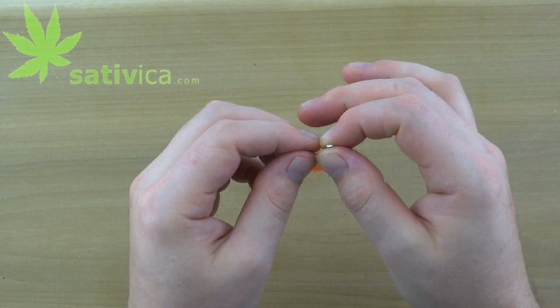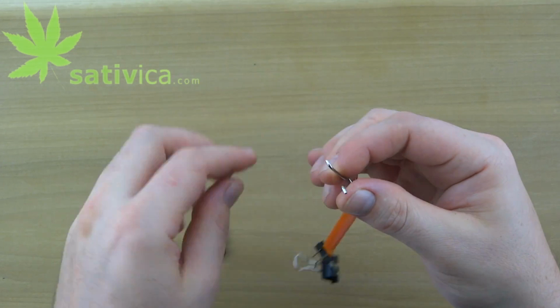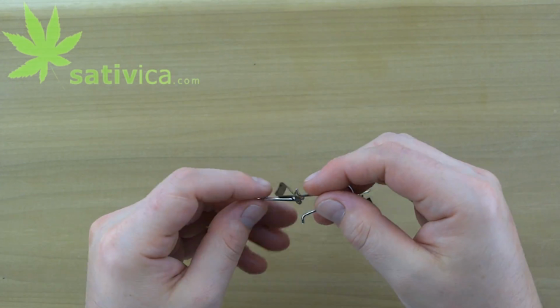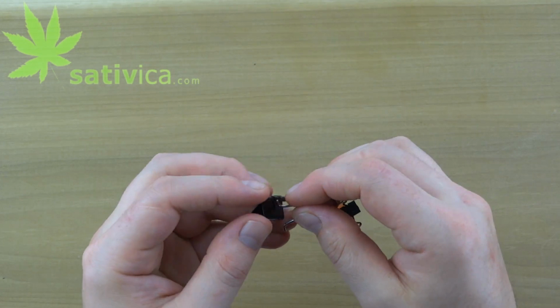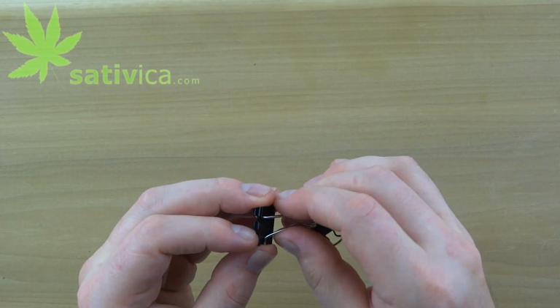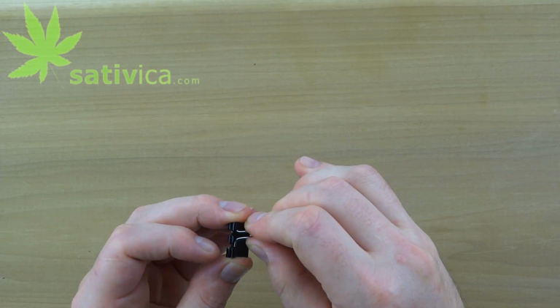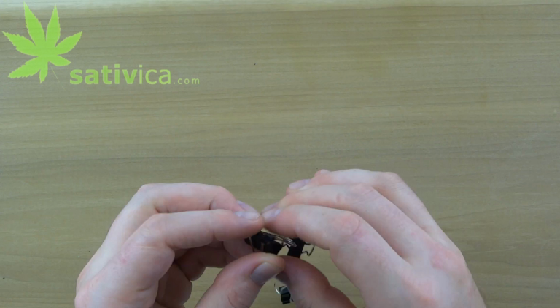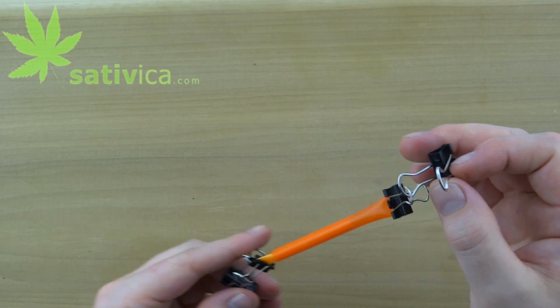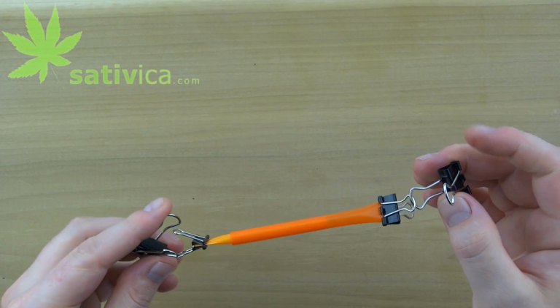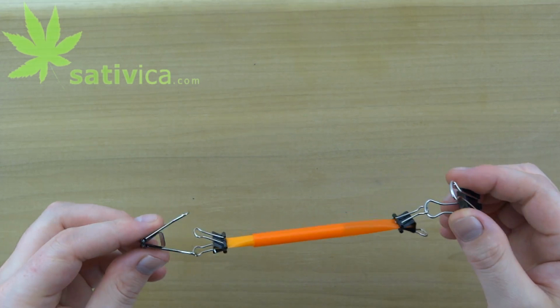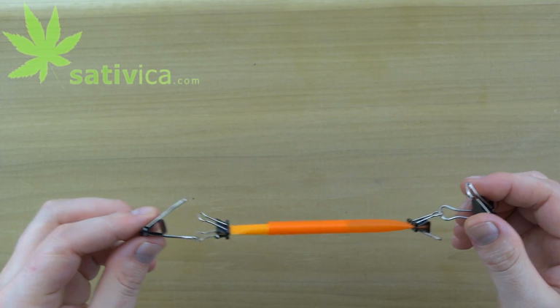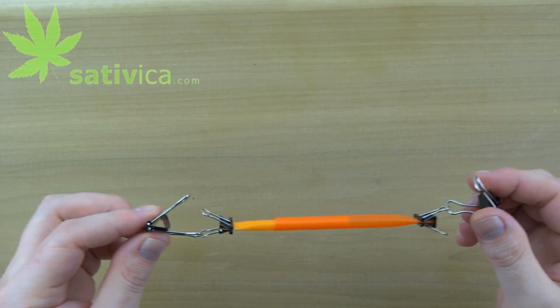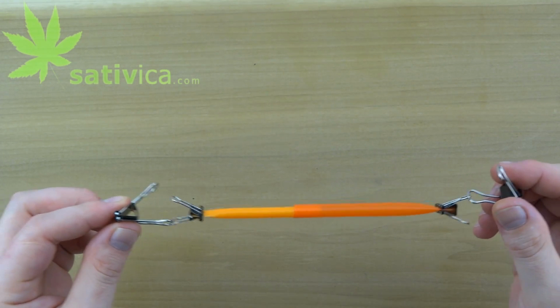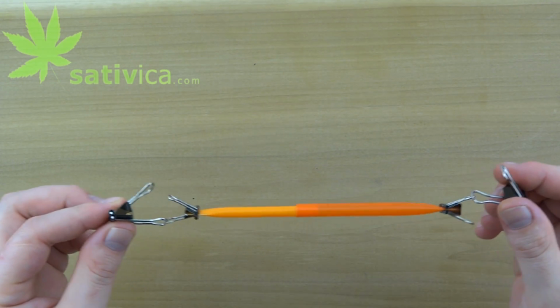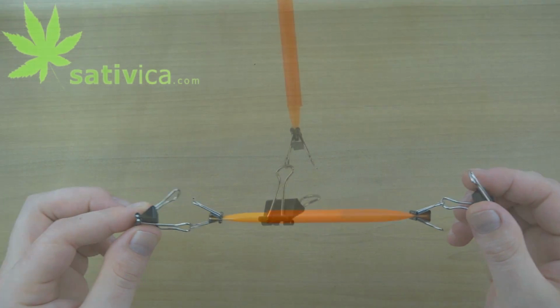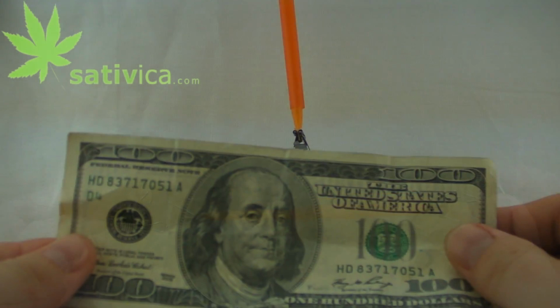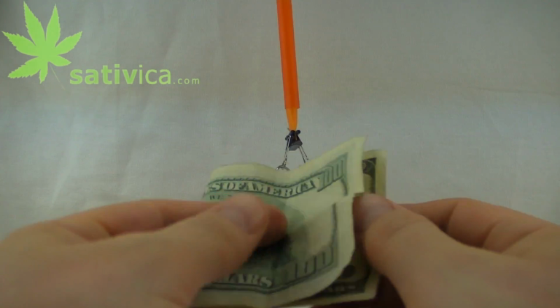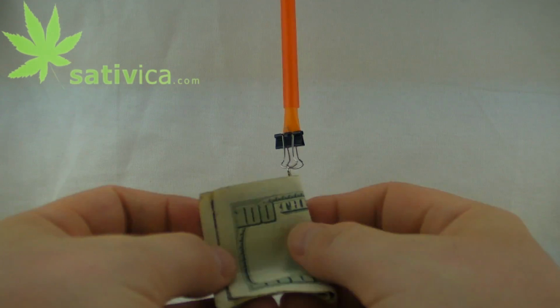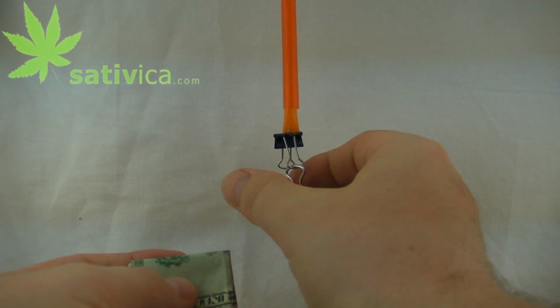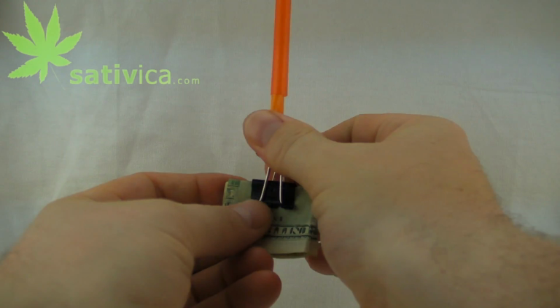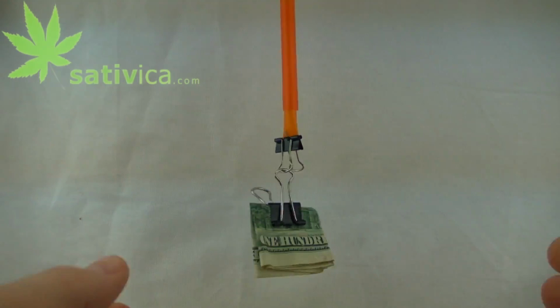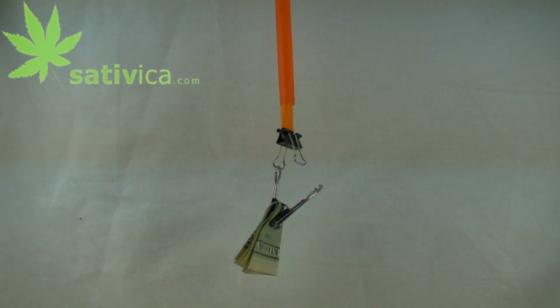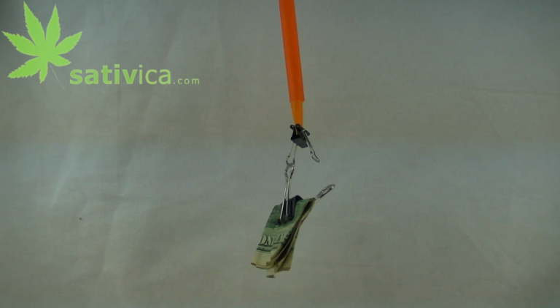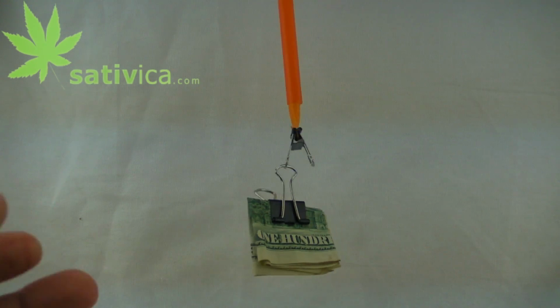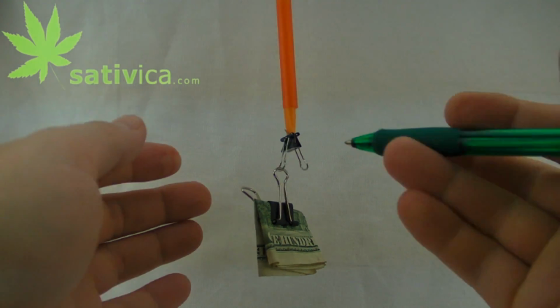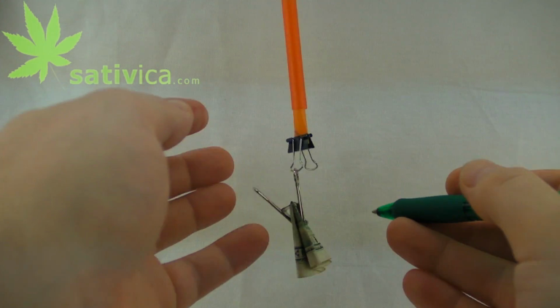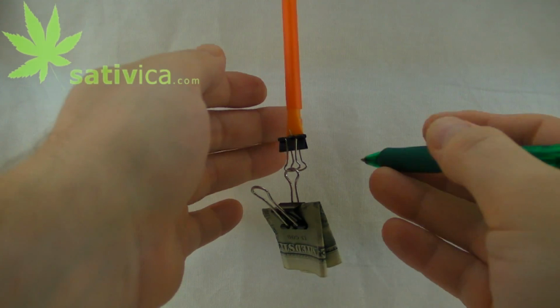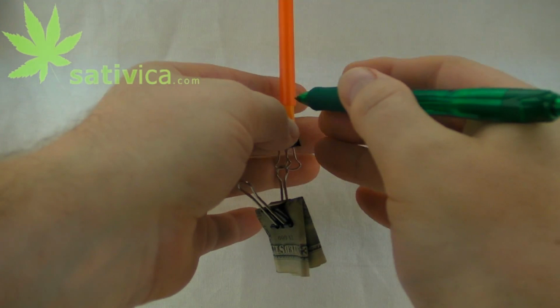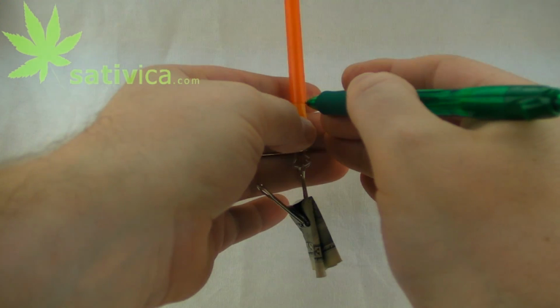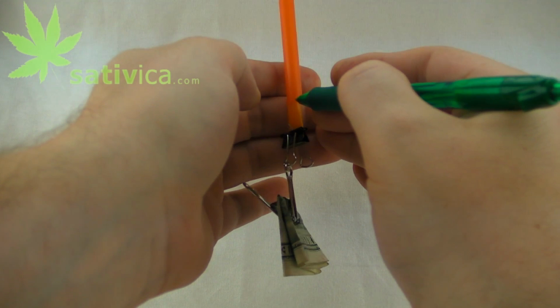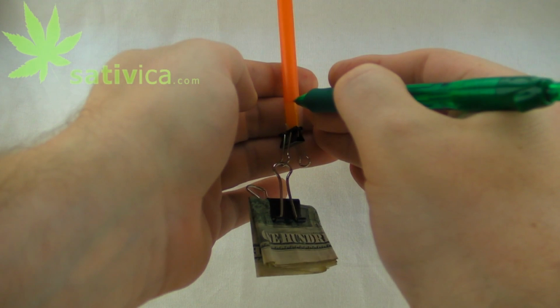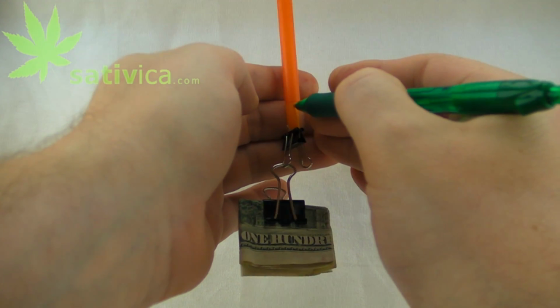This way you can clip and hang the scale while calibrating. Hang the scale by the big straw side and with a pen mark how low the small straw is pulled down by the weight. We calibrate using U.S. currency. Any bill weighs one gram, so clip it and wait for the scale to settle and carefully mark with a pen.